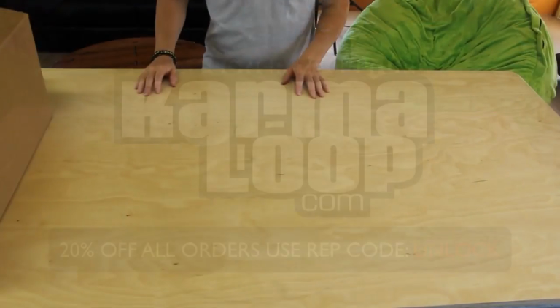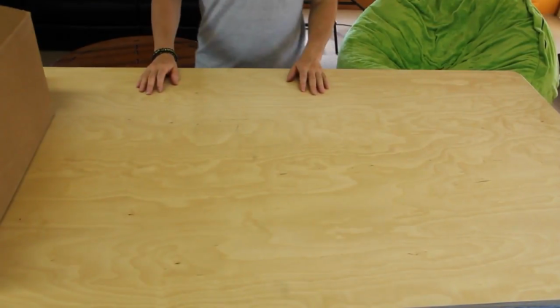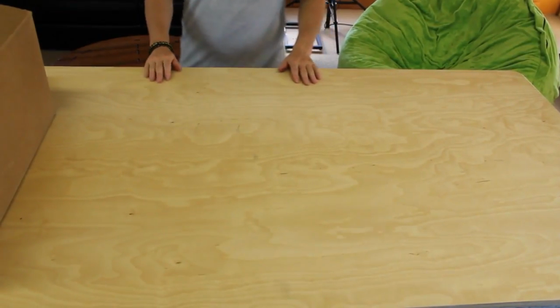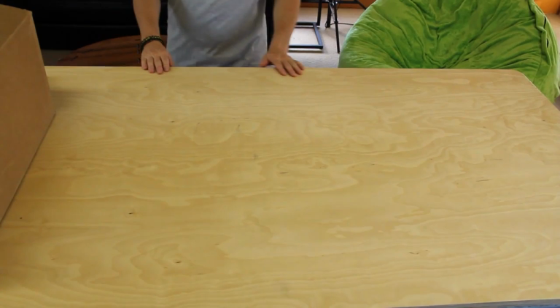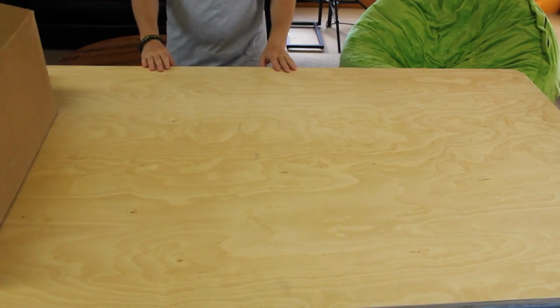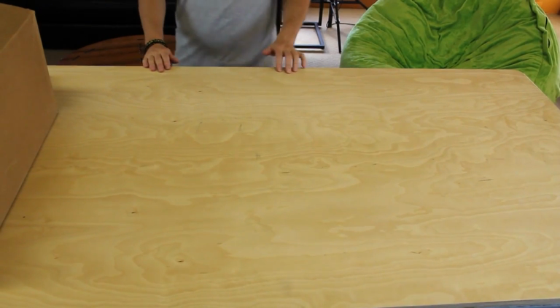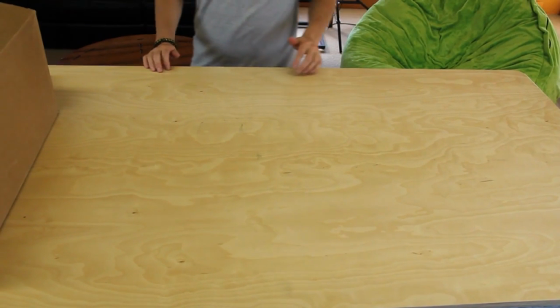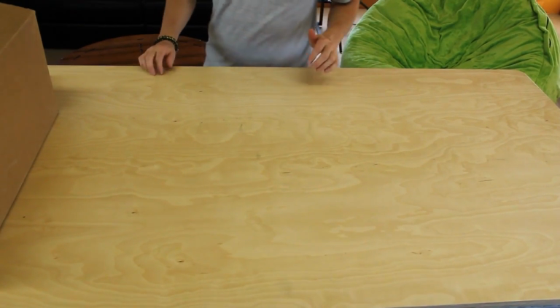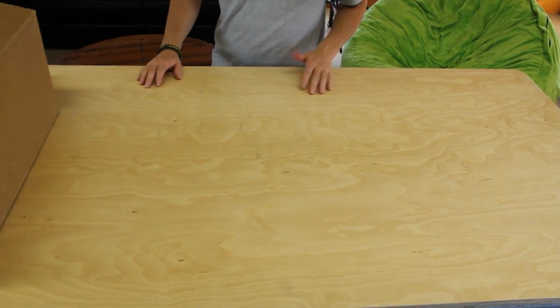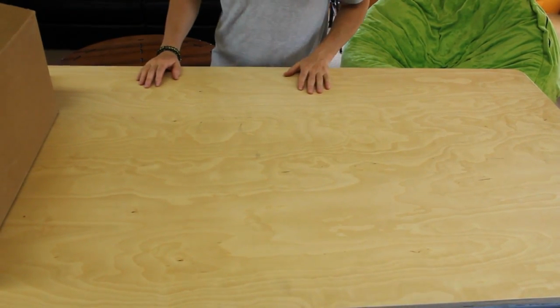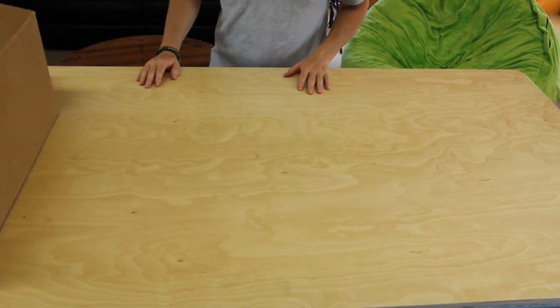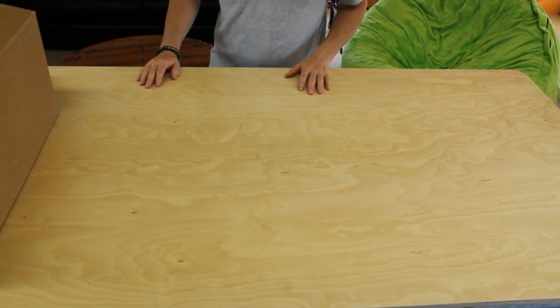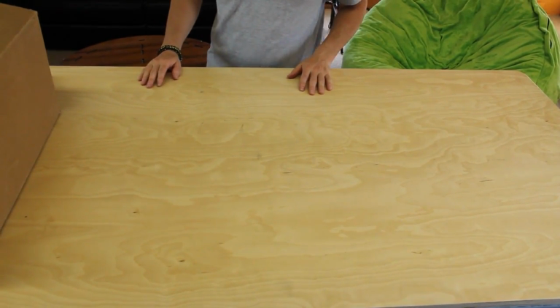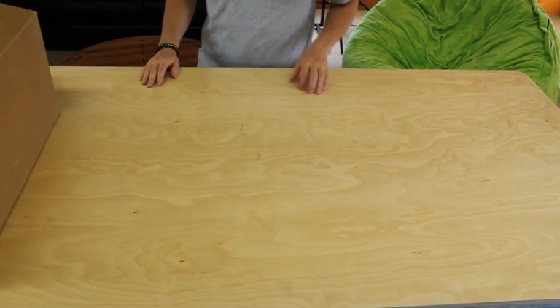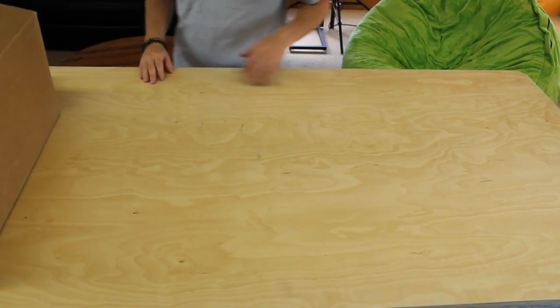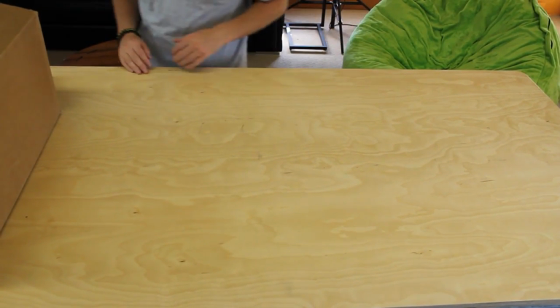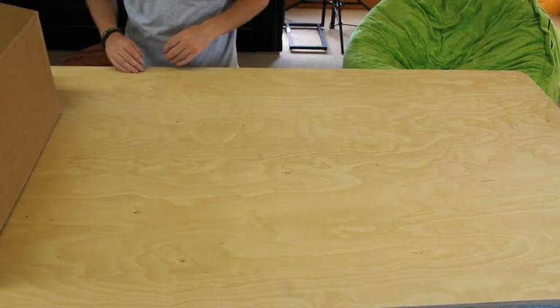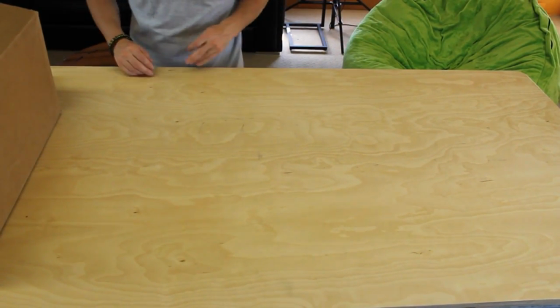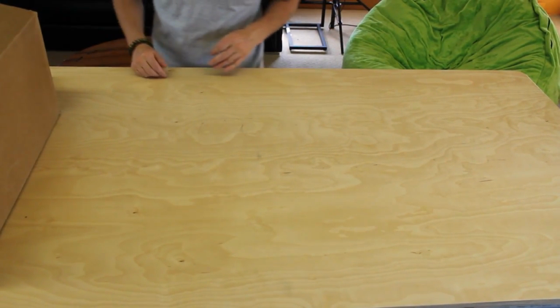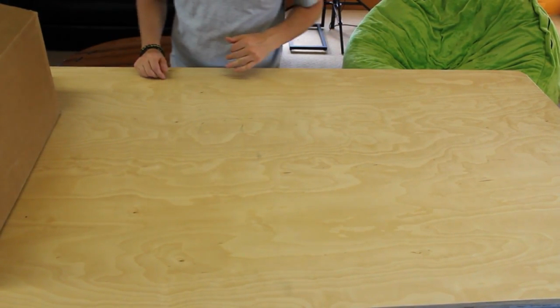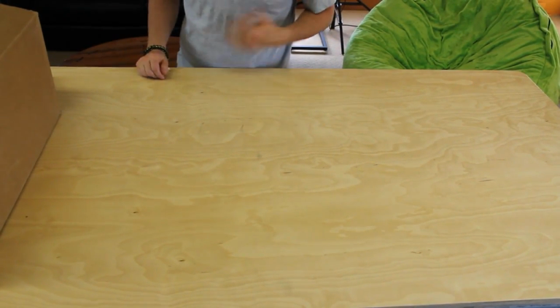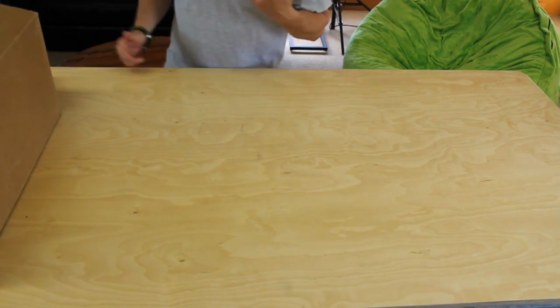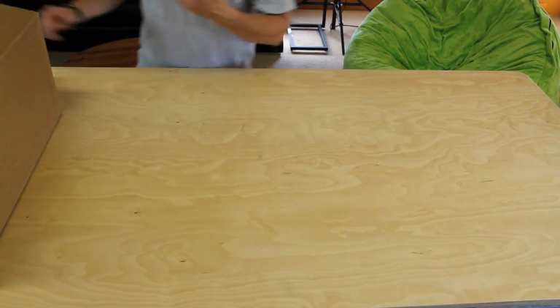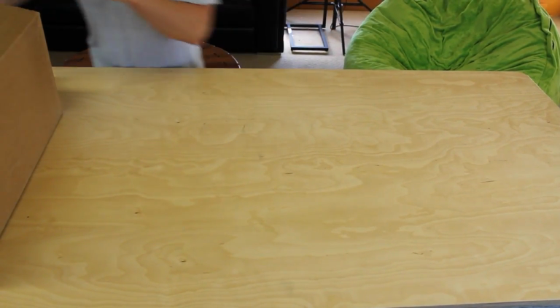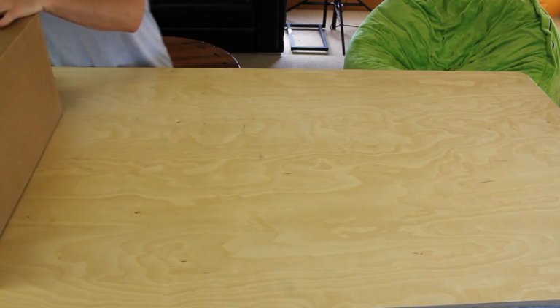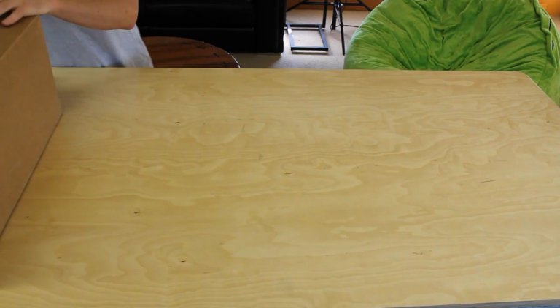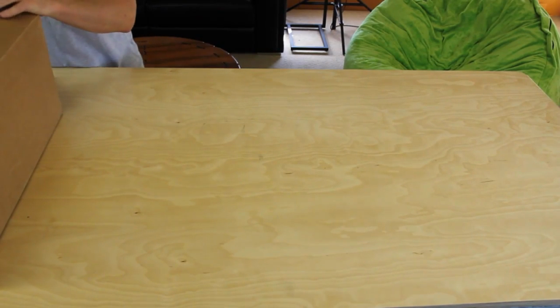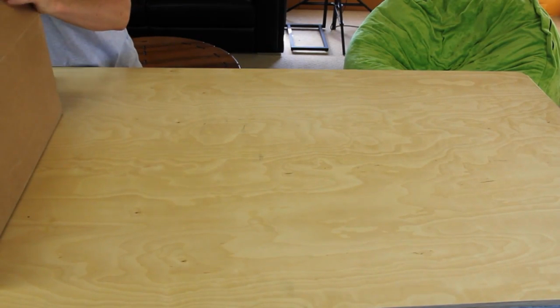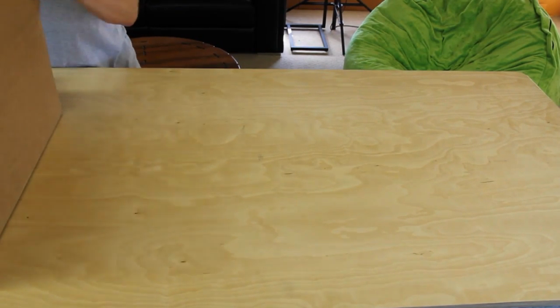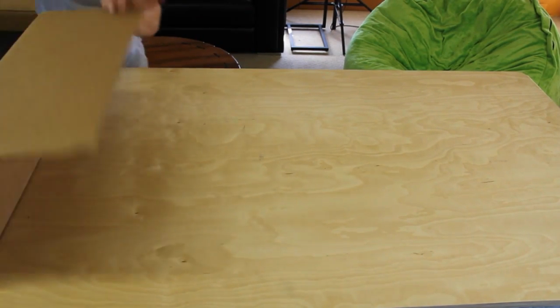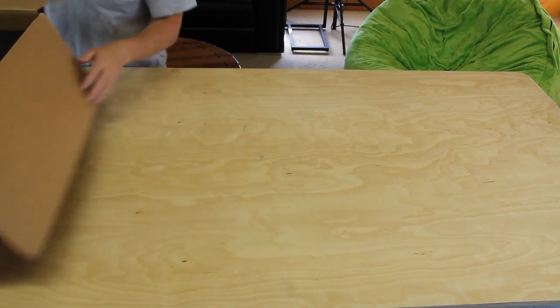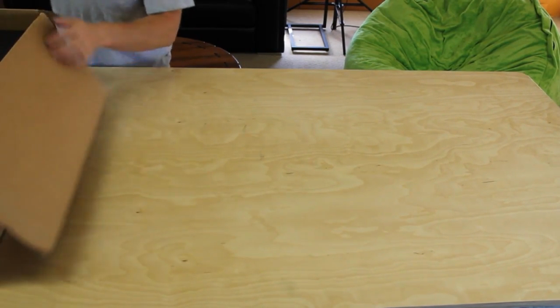Yo guys, what's up? We got a Karmaloo box opening today for you. We got a $1,500 haul. Let's open up everything and get right into it.